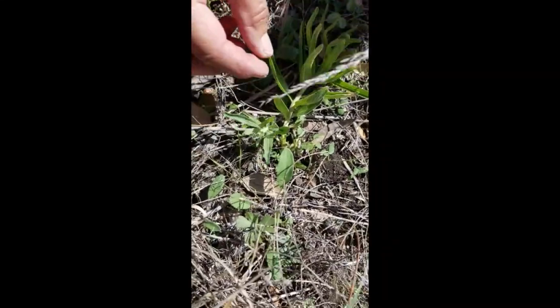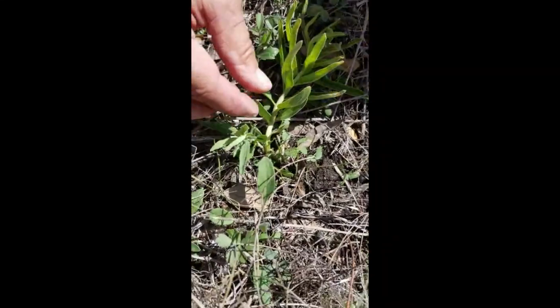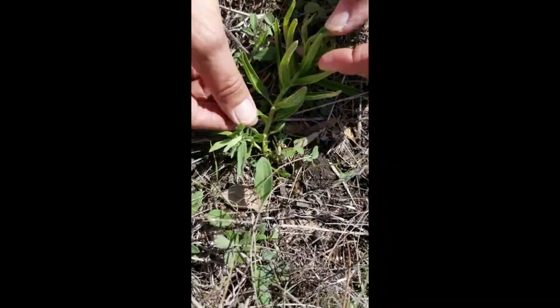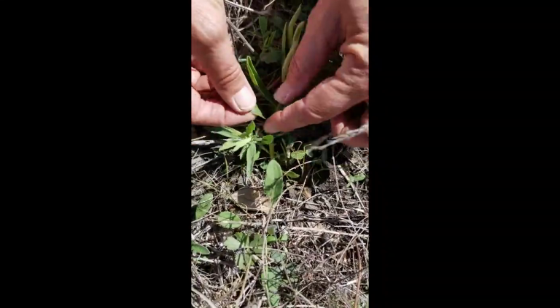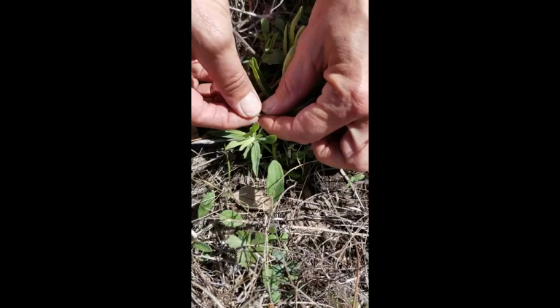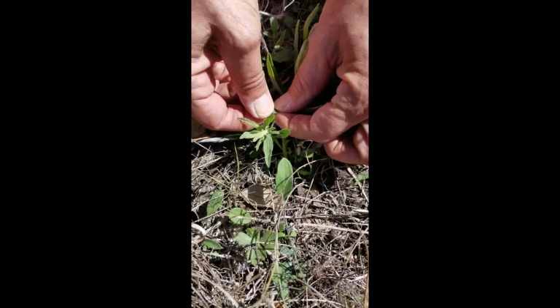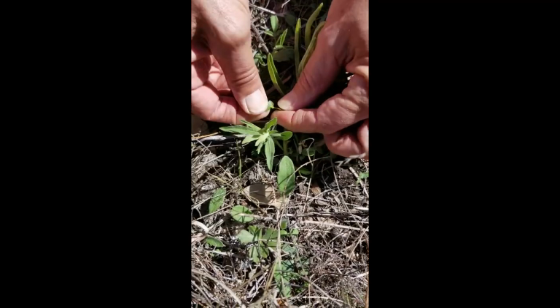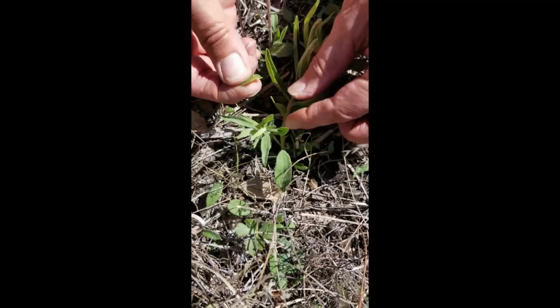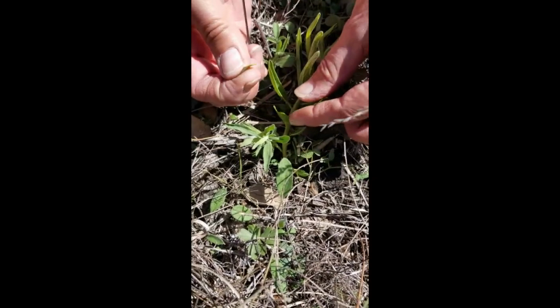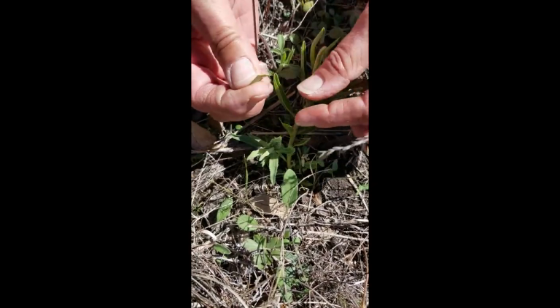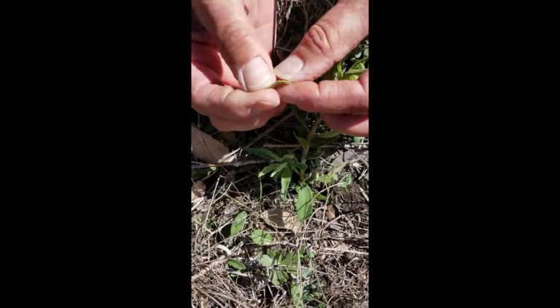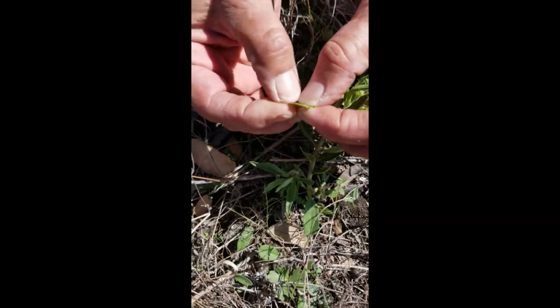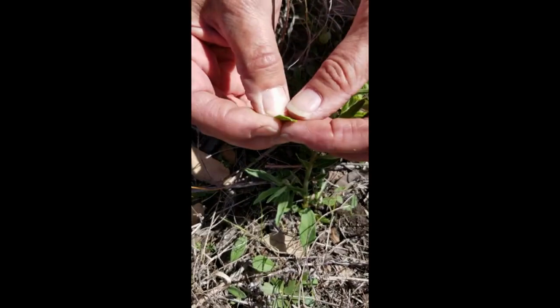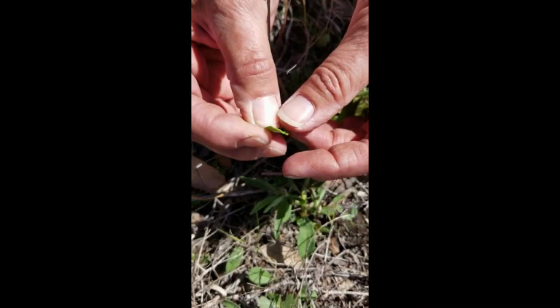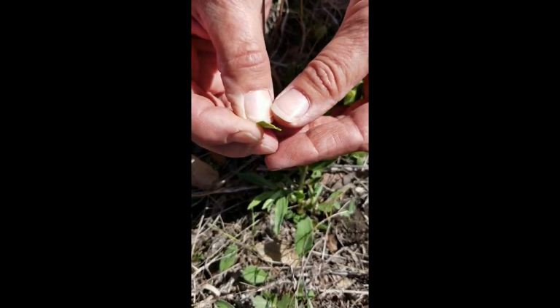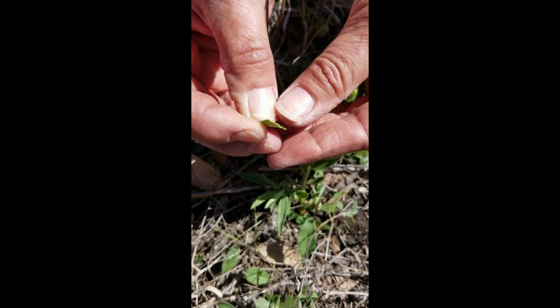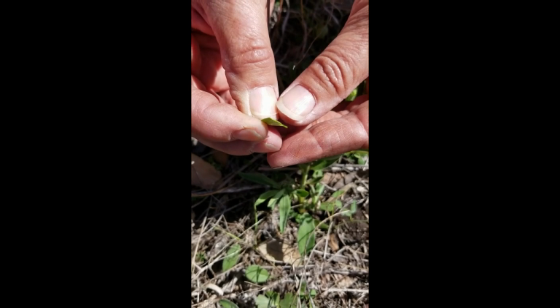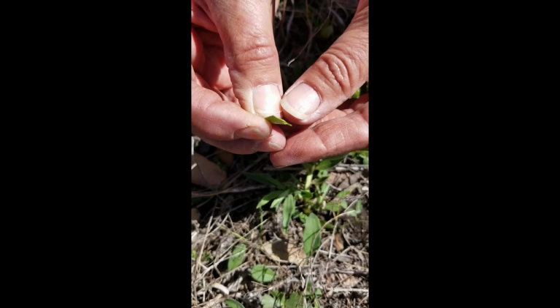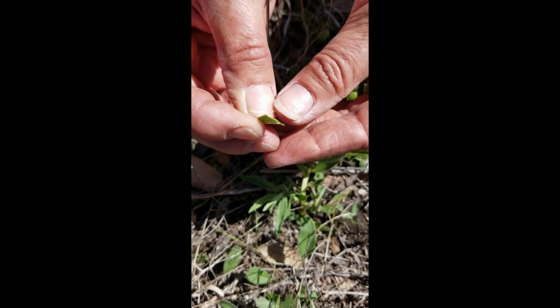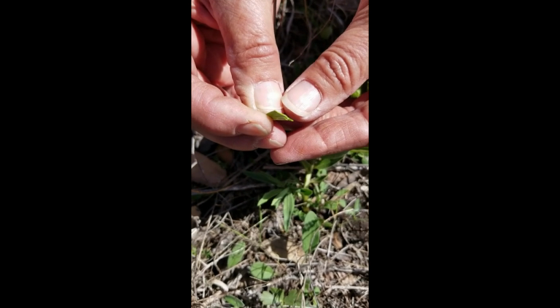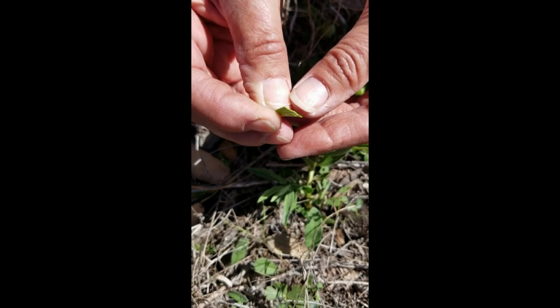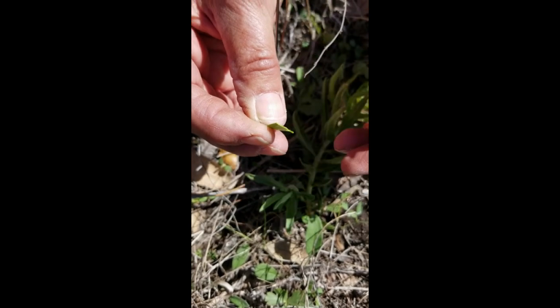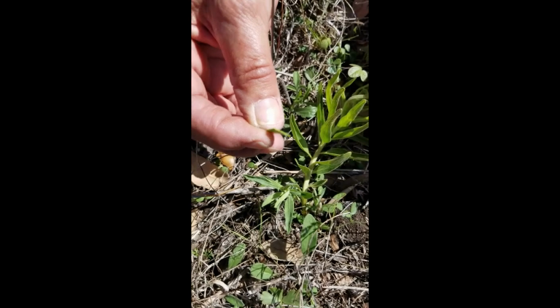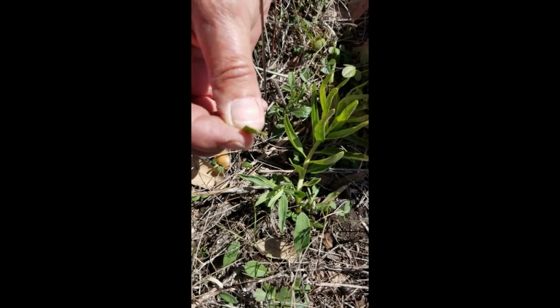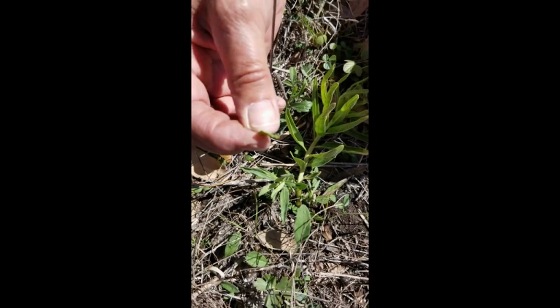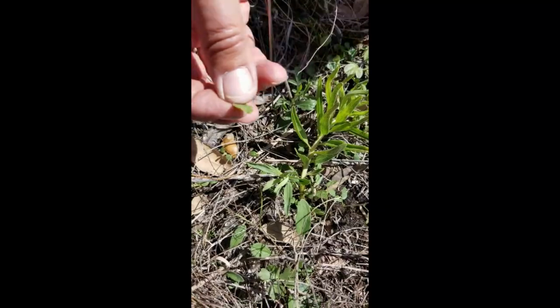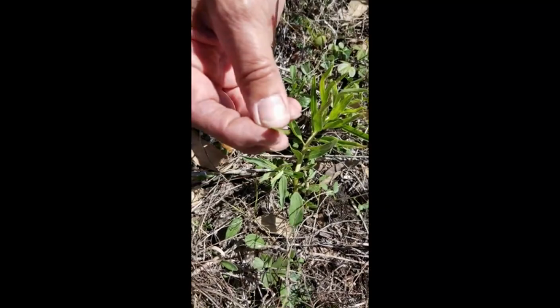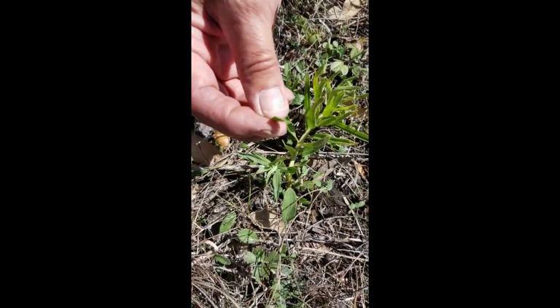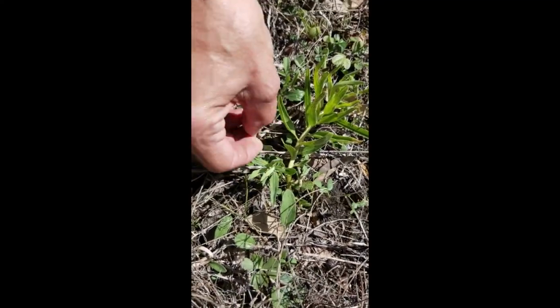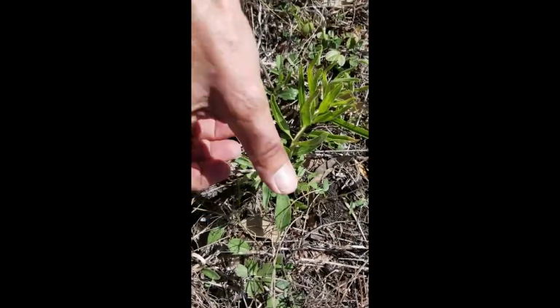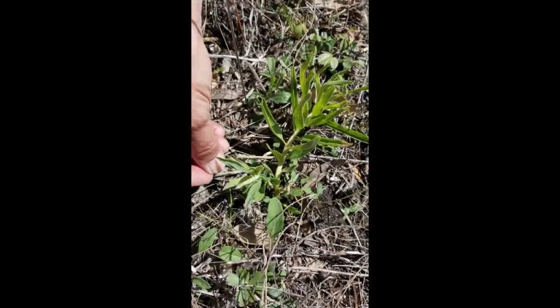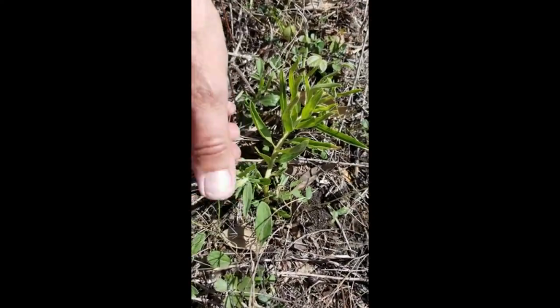Now, if you break it and you're not sure whether this is a milkweed or a mealy blue sage, one good way to tell is to take a little piece from the leaf, and you're going to see just a tad of white milk in the vein there. So that's going to tell you that yes, this is a milkweed, and you've identified it correctly.